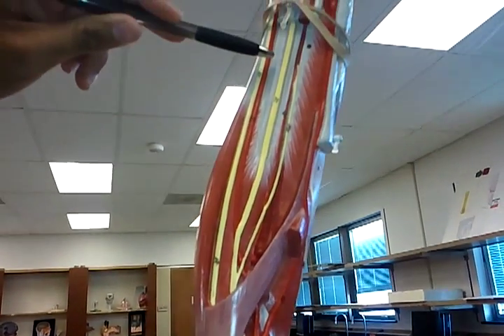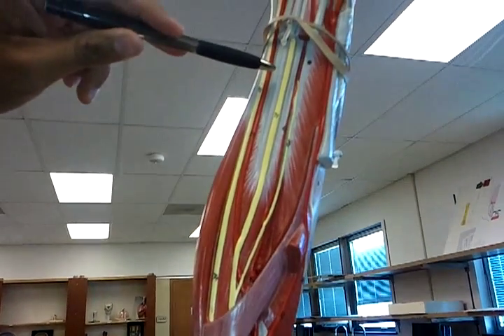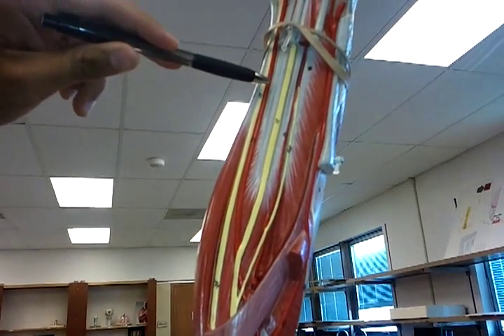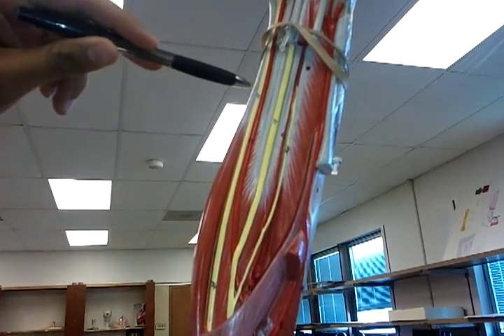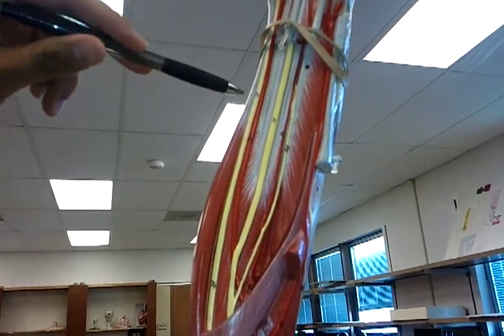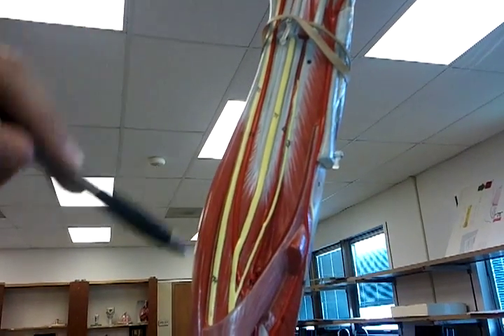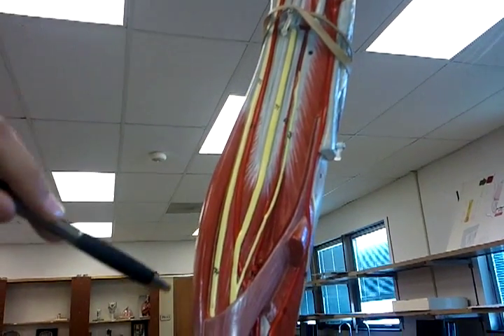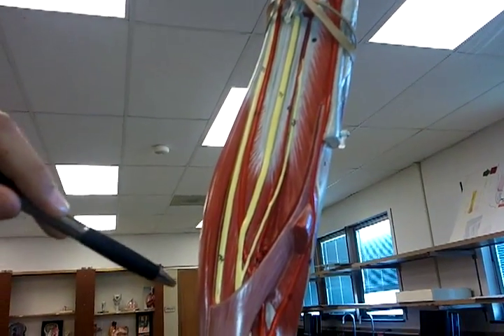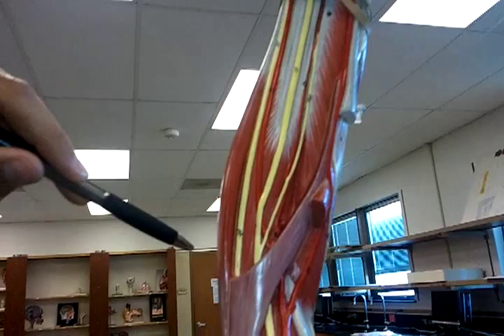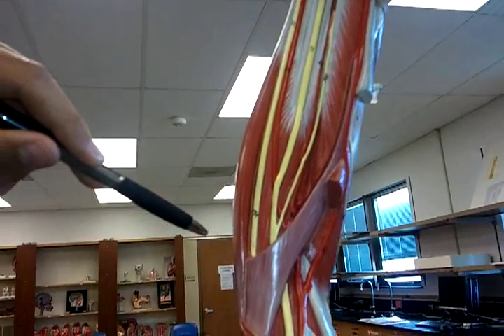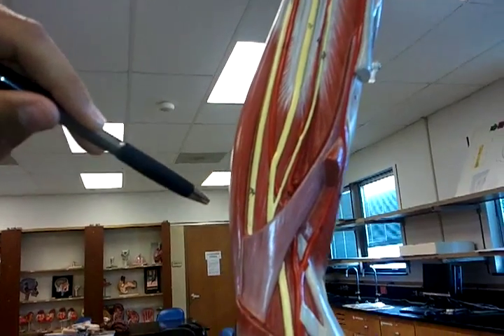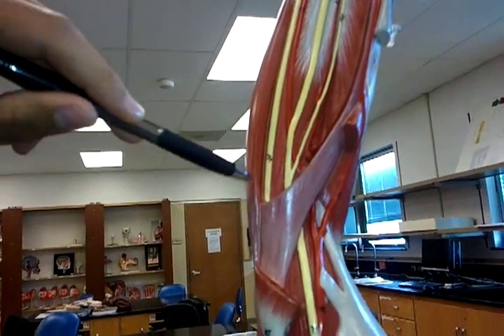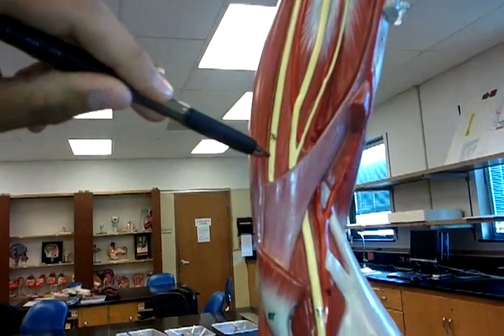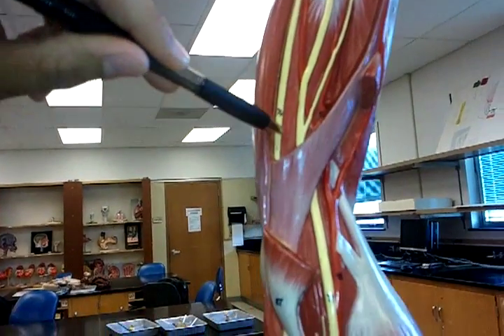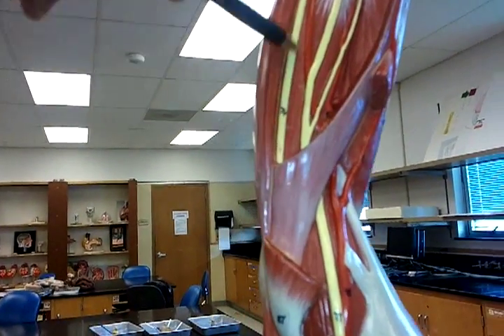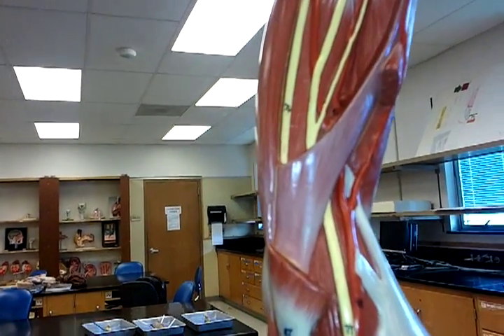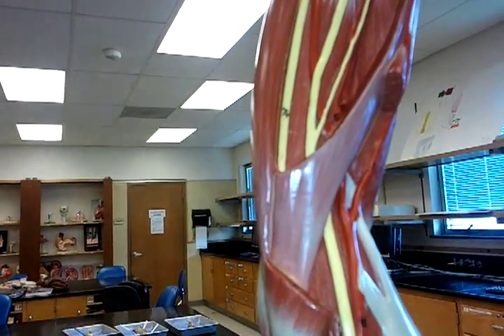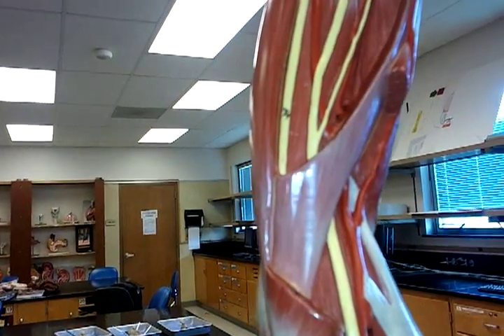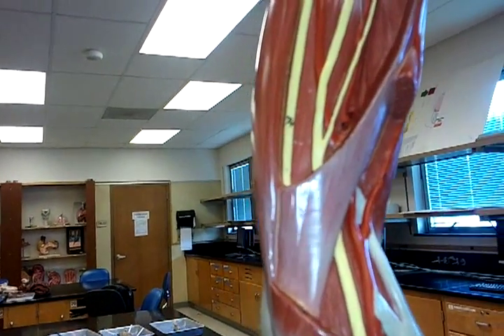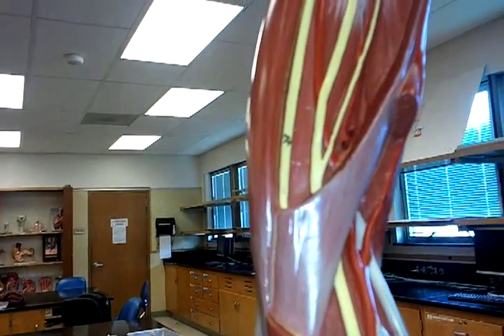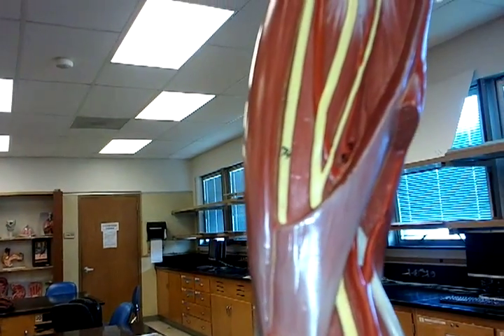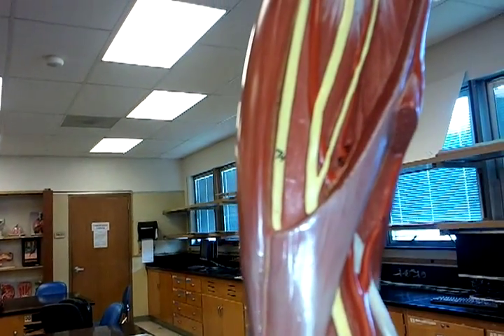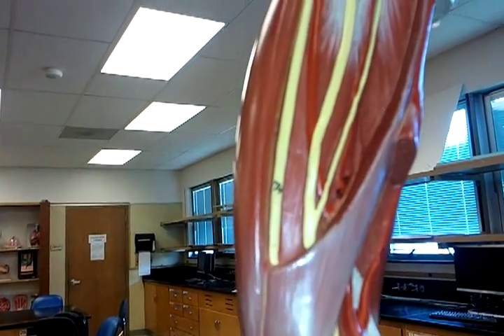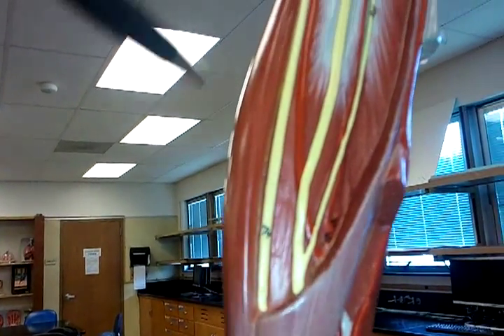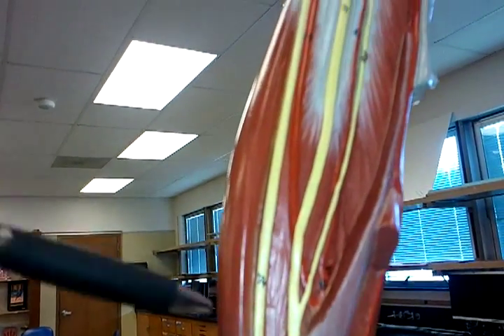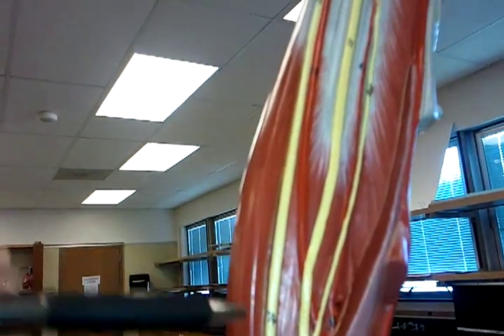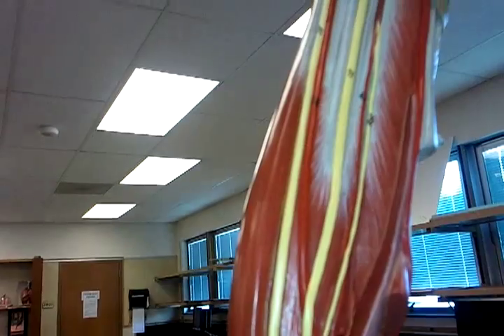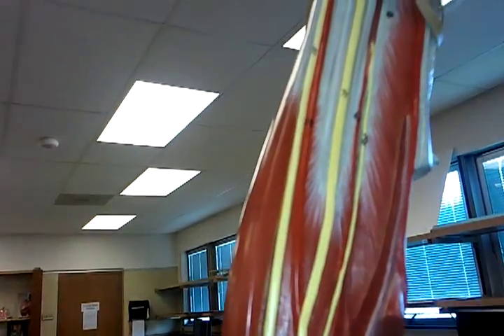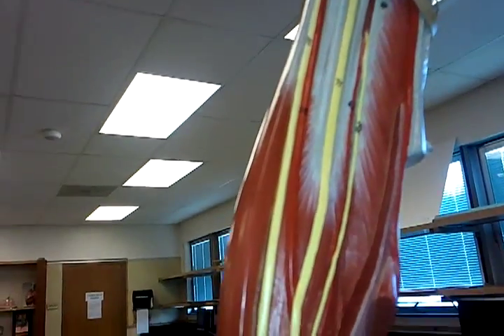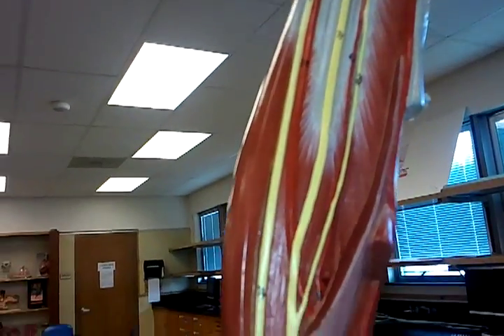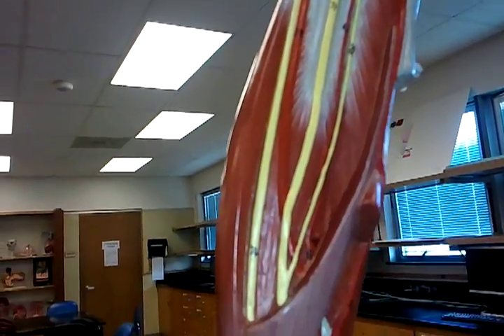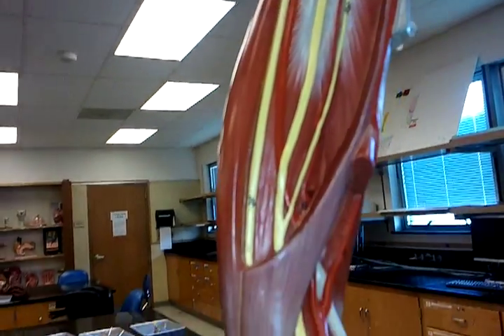And then finally, we have the ulnar nerve, which is number 74, which is right here. It goes up, and we're guessing that it comes from down at the bottom.